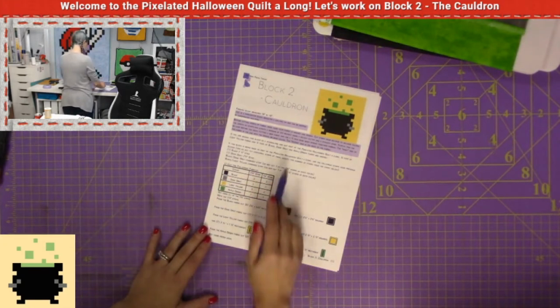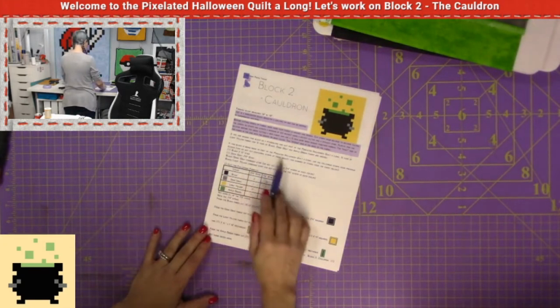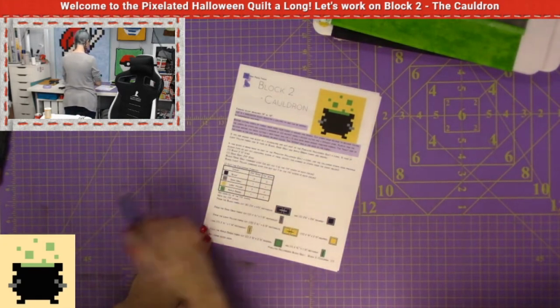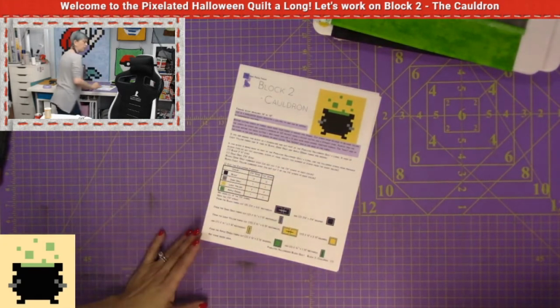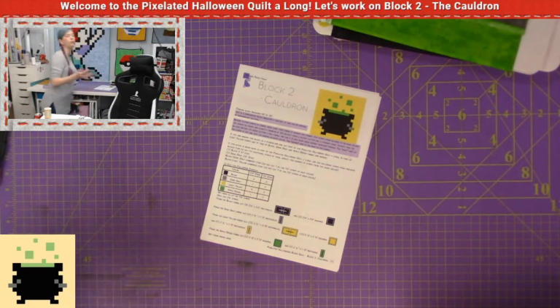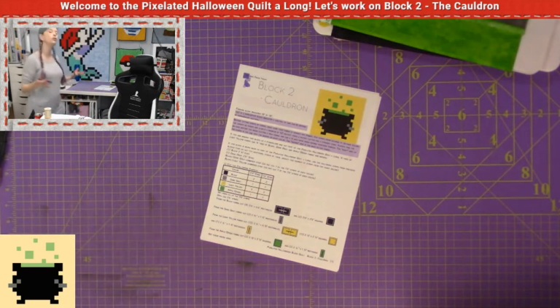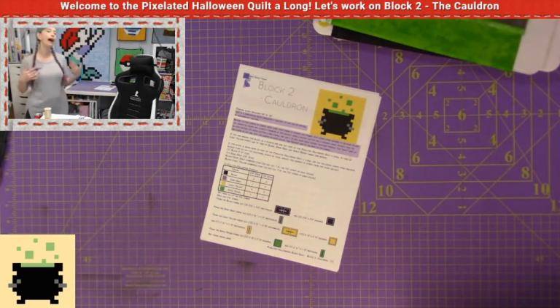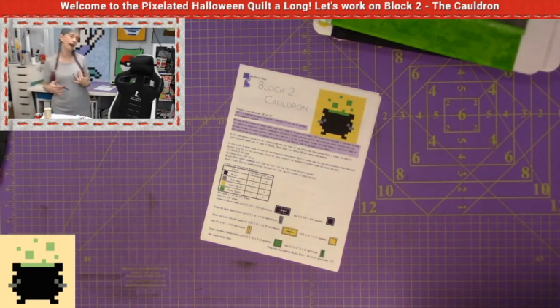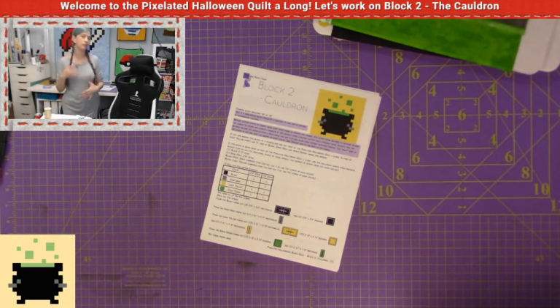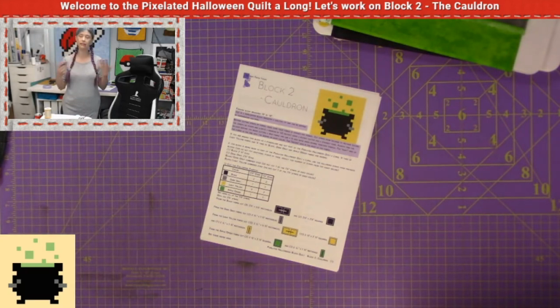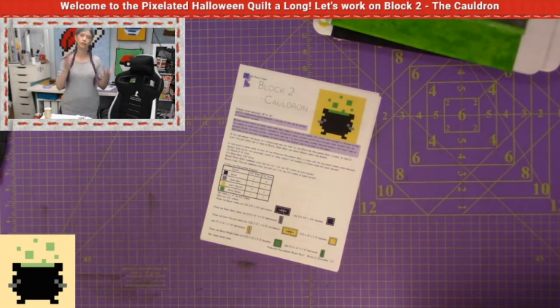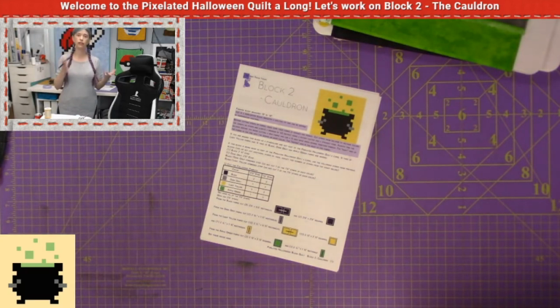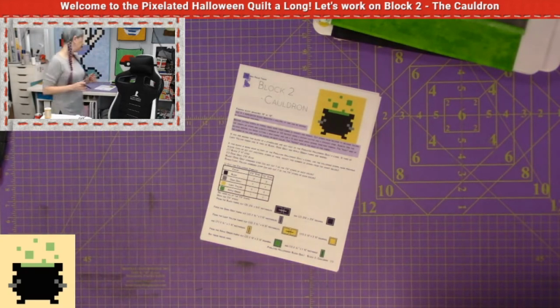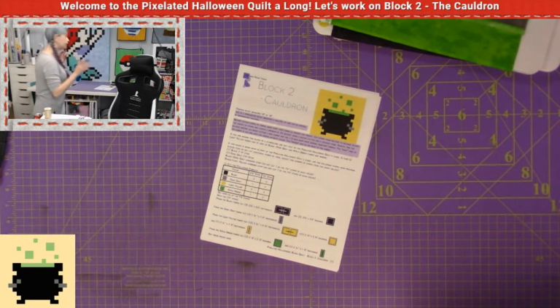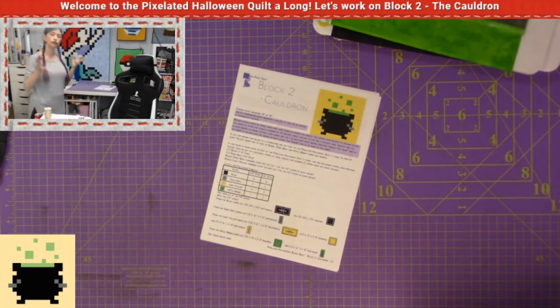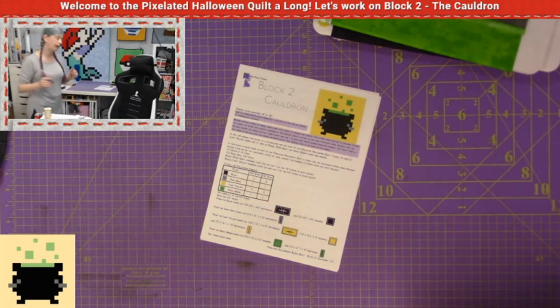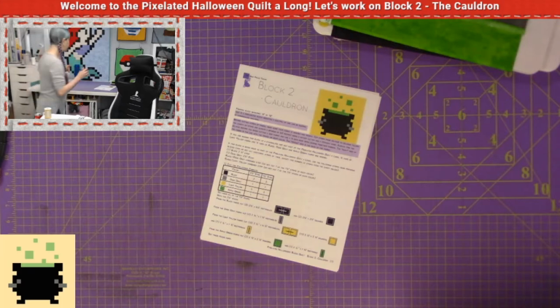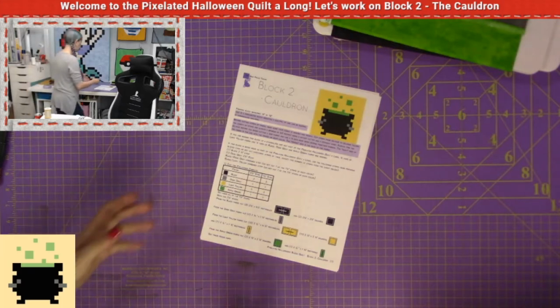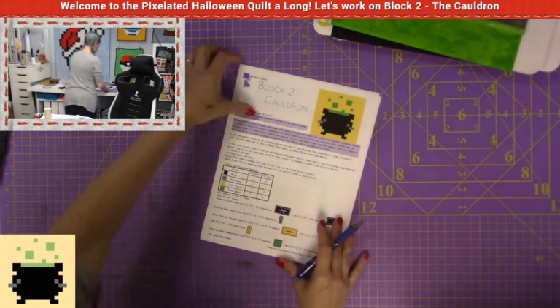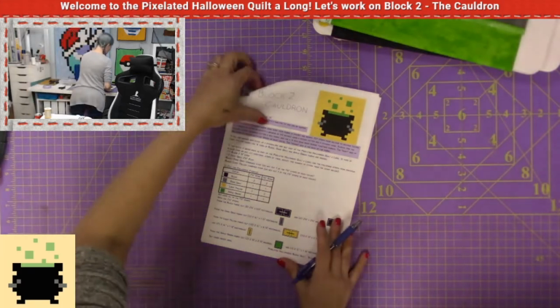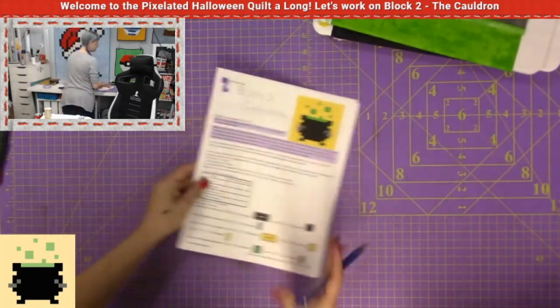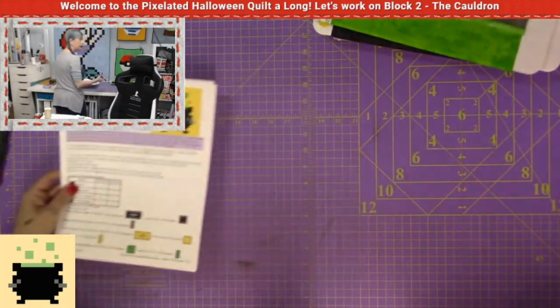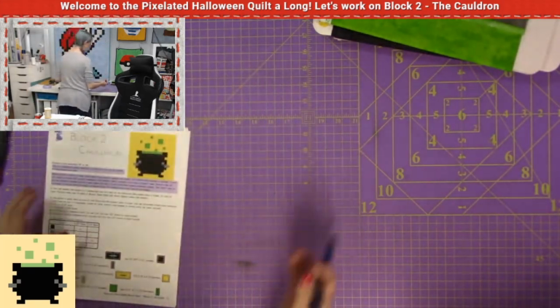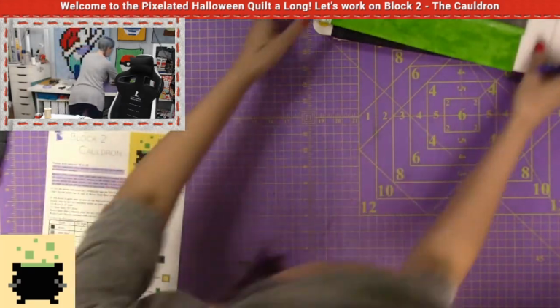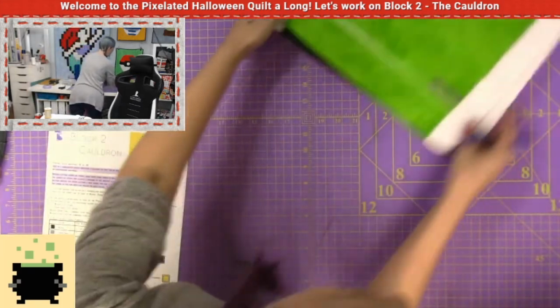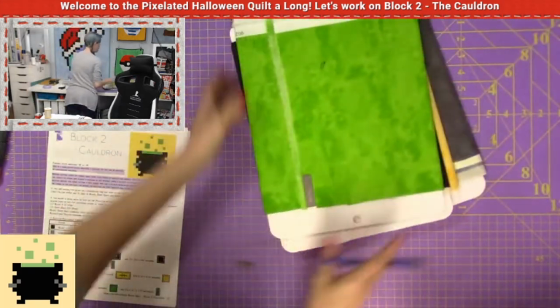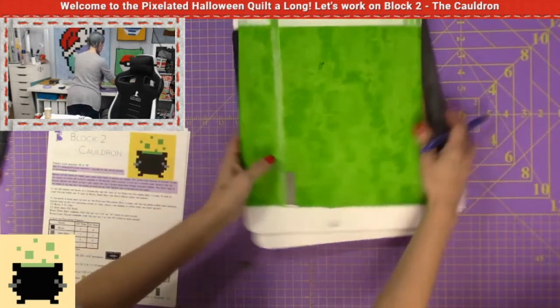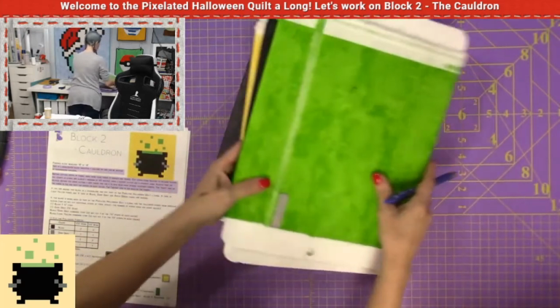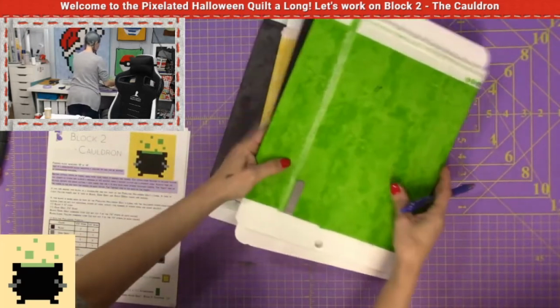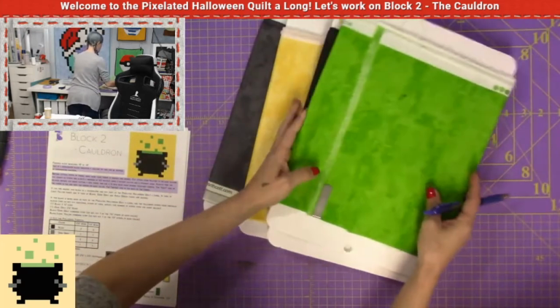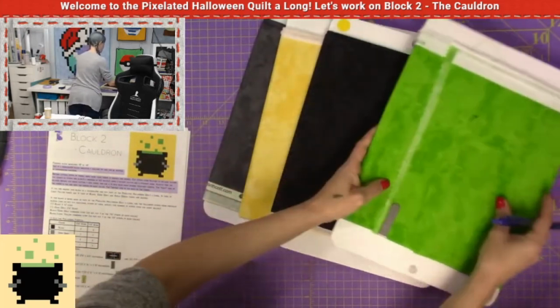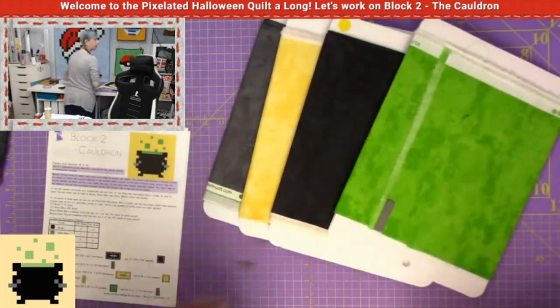Deduct the number of strips in the chart below. I'm going to show you how I do that to figure it out. So this is the first step. If you are doing this as a standalone block, then you can just get your fabric and cut your fabric.